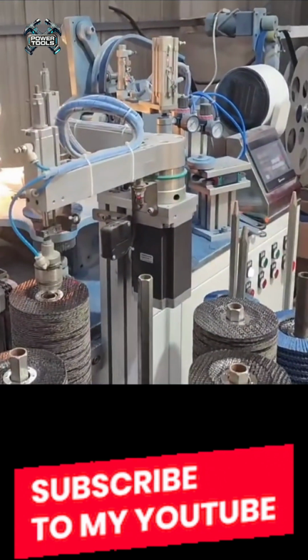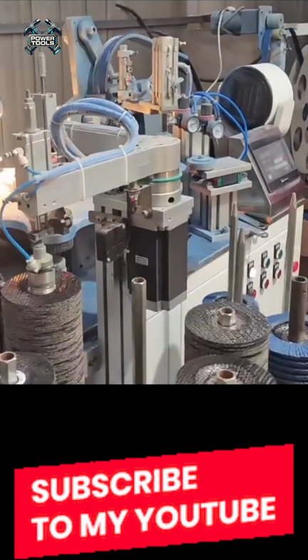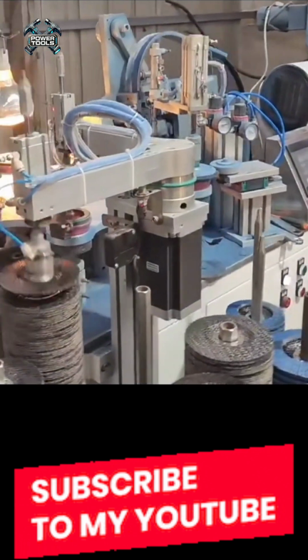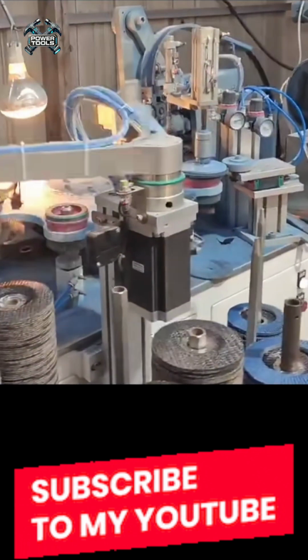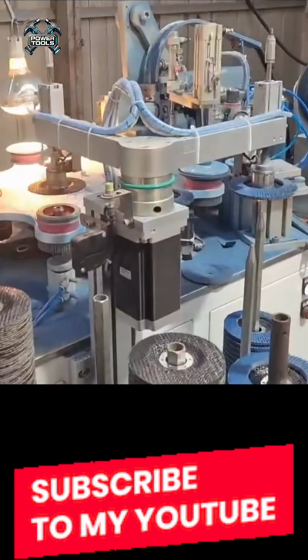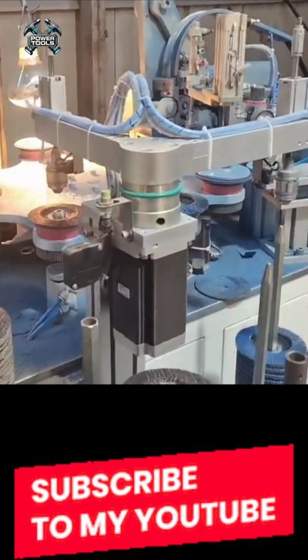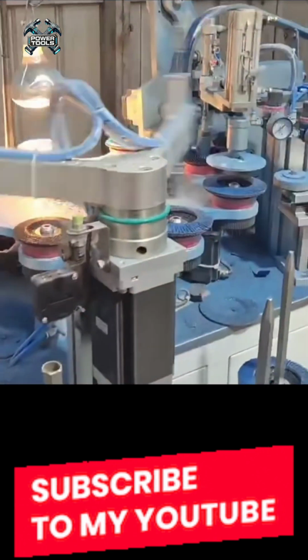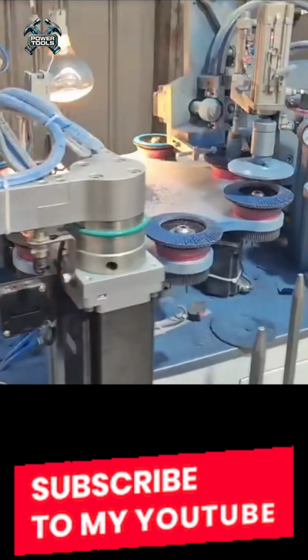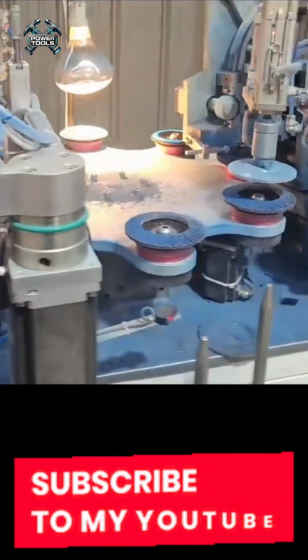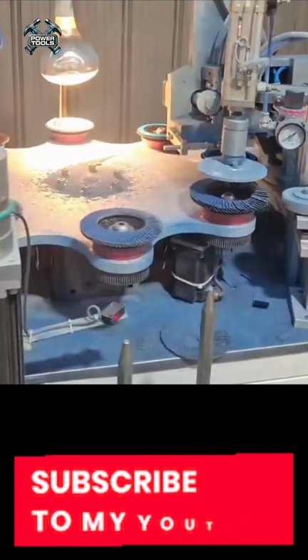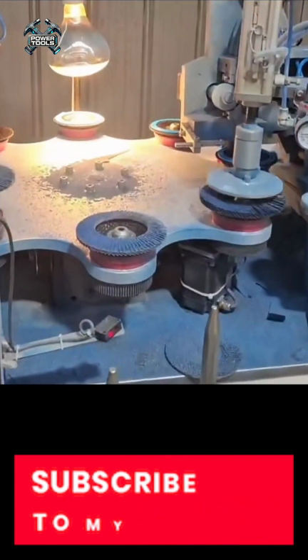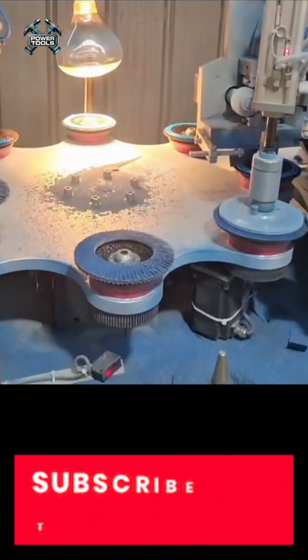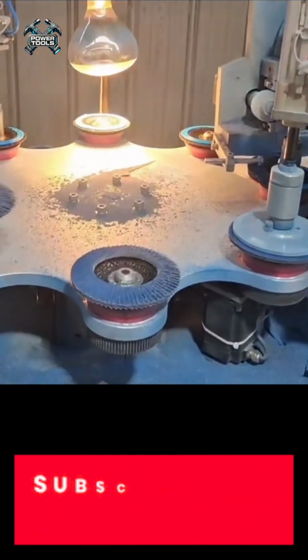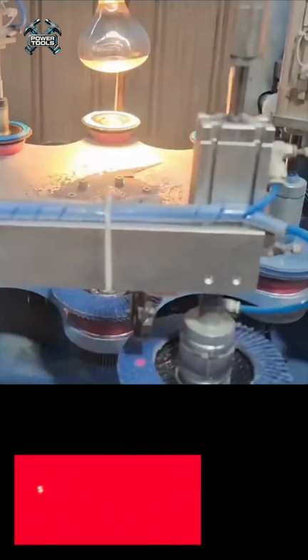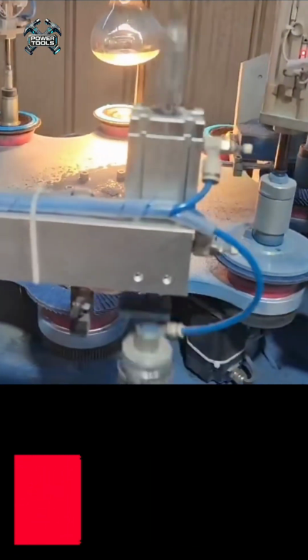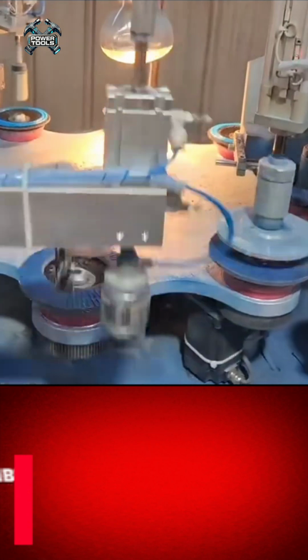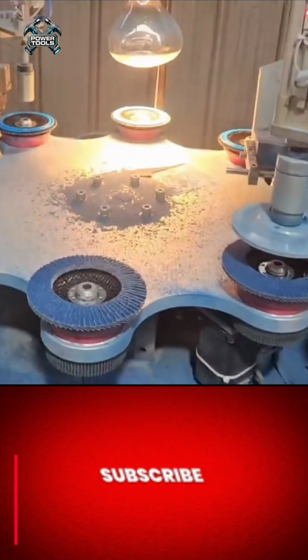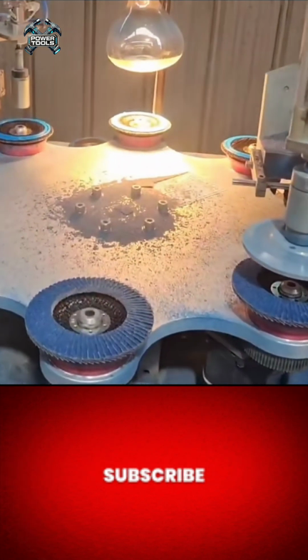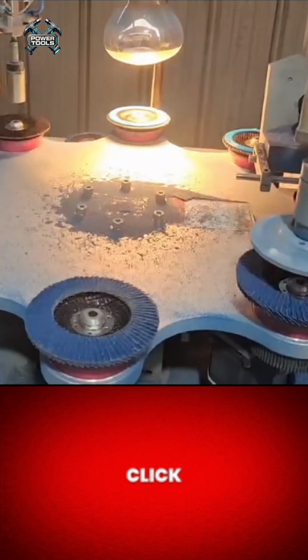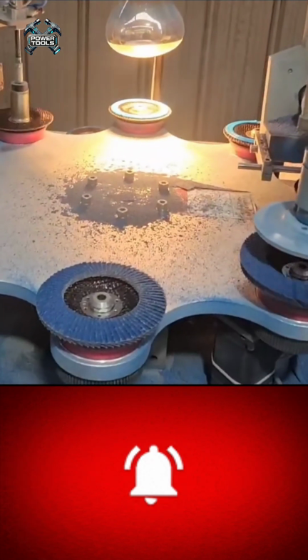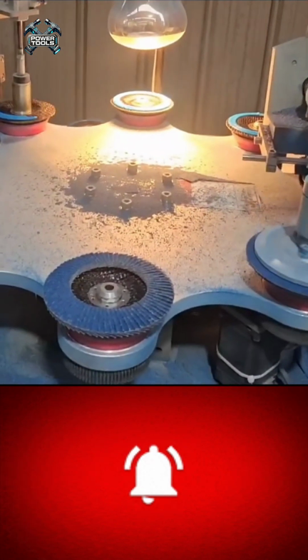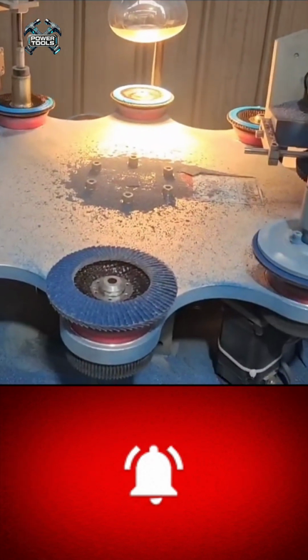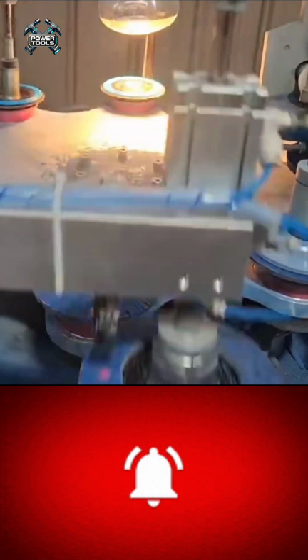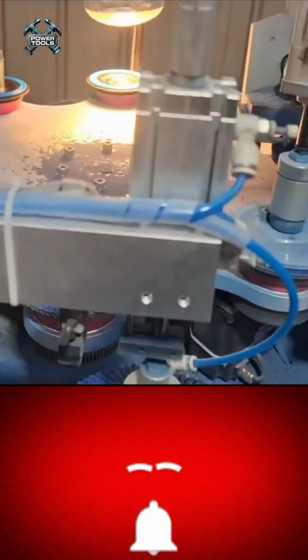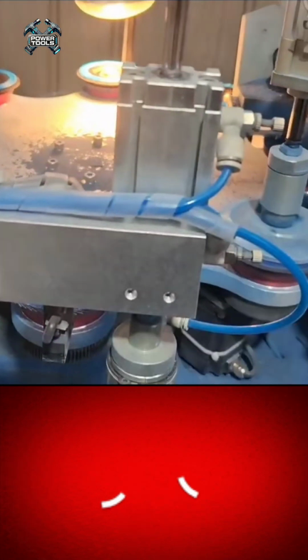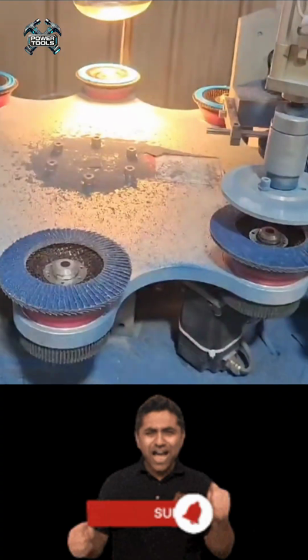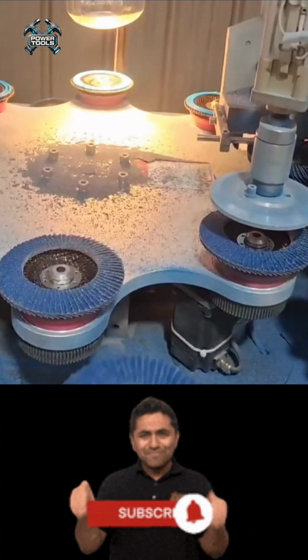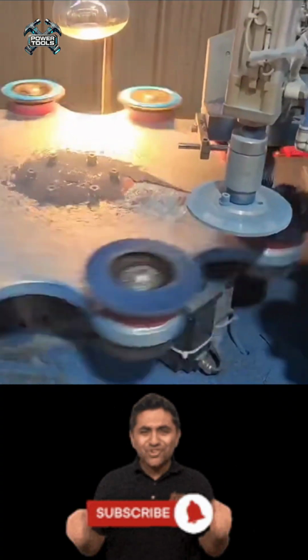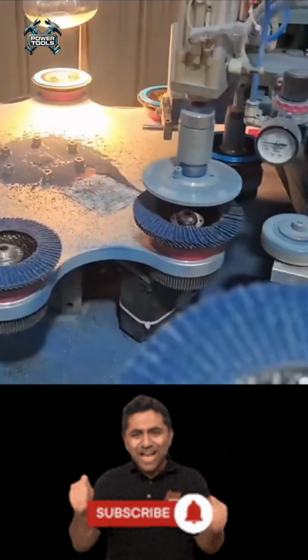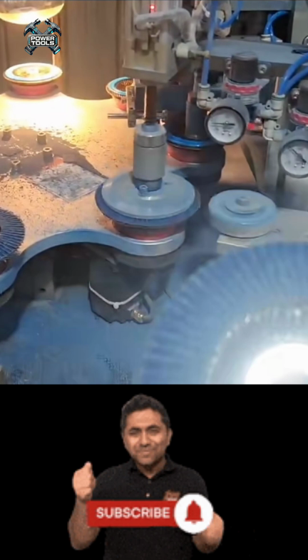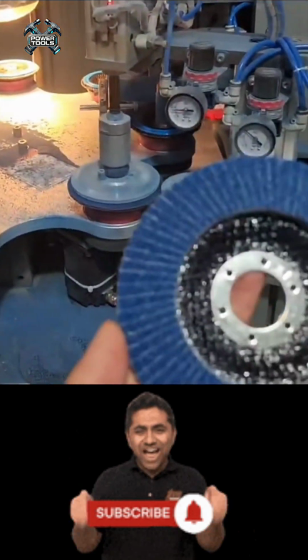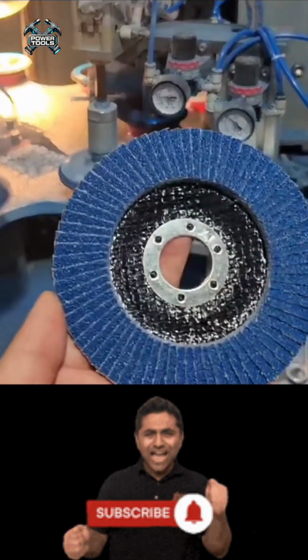The CNC machine cuts the base to the required diameter, then the abrasive layer is applied. Sandpaper is cut into small flaps and glued onto the disc in a chevron pattern, creating a highly efficient abrasive surface.